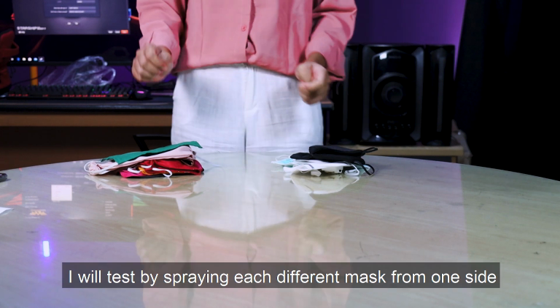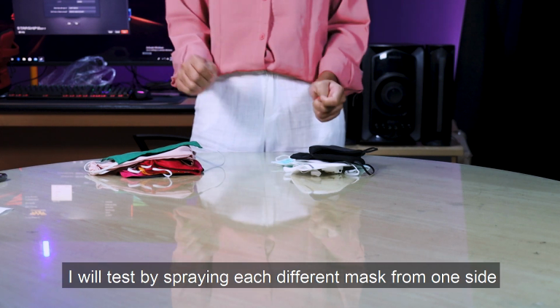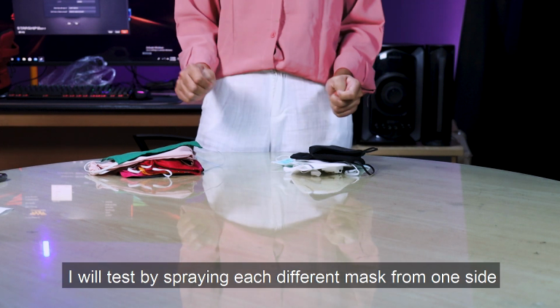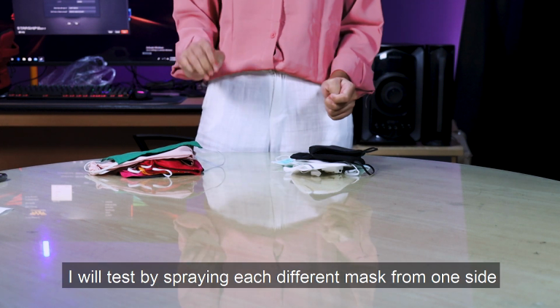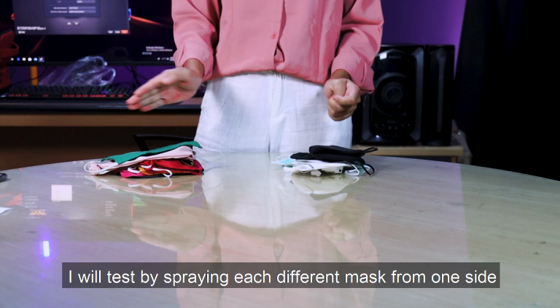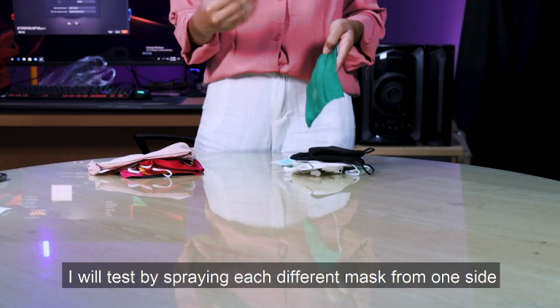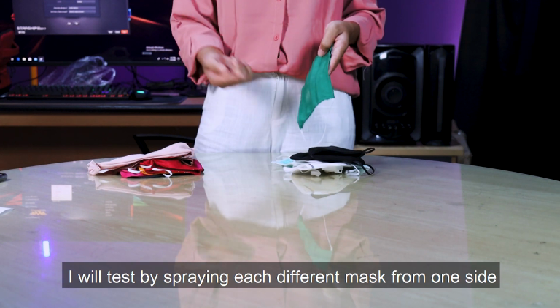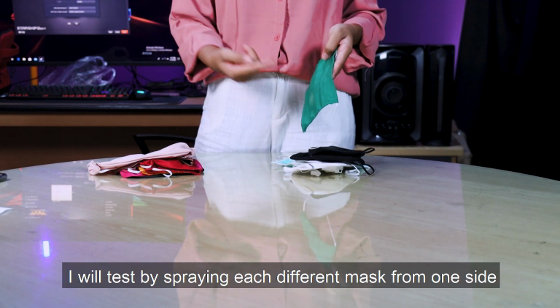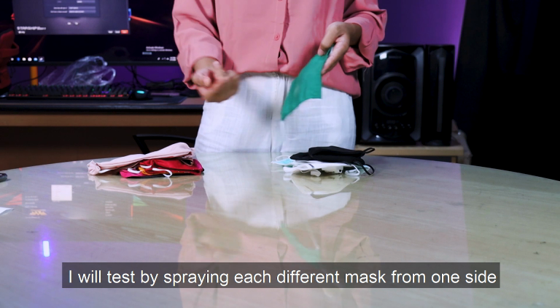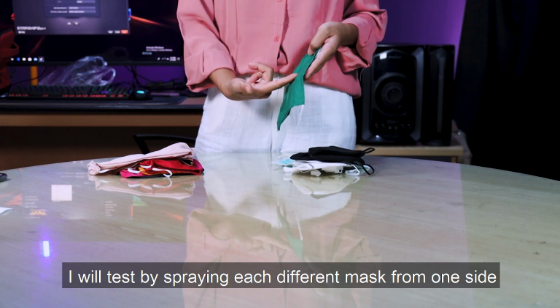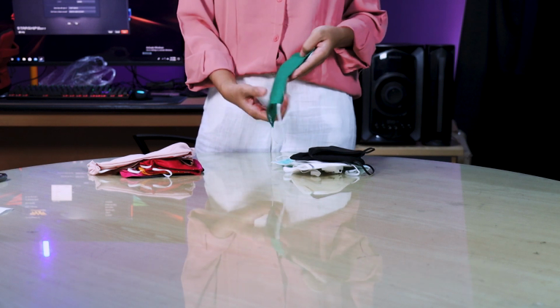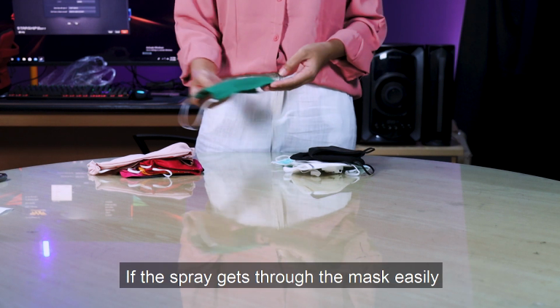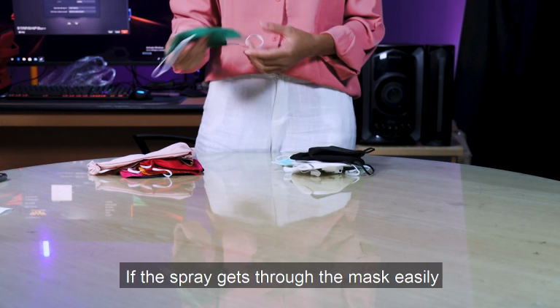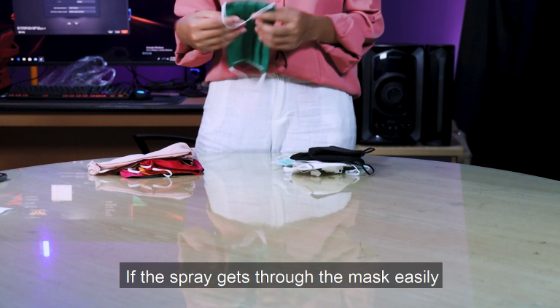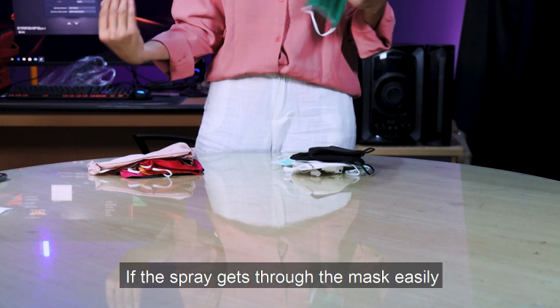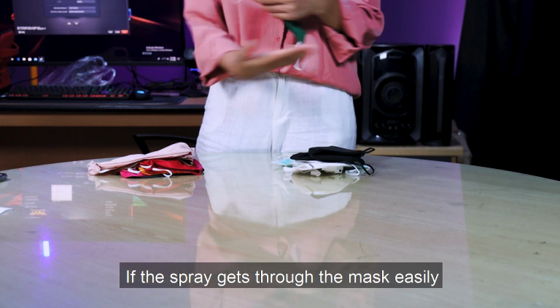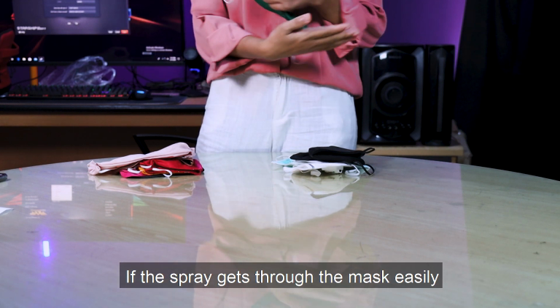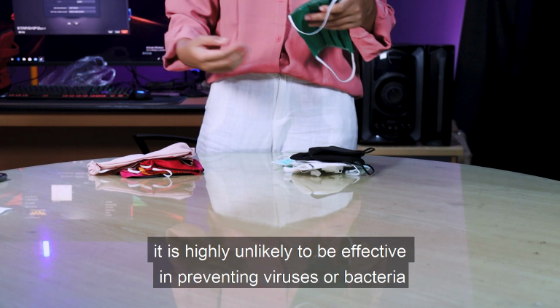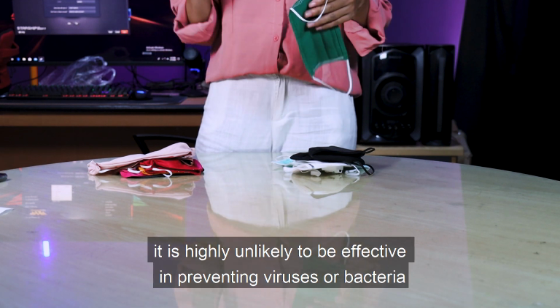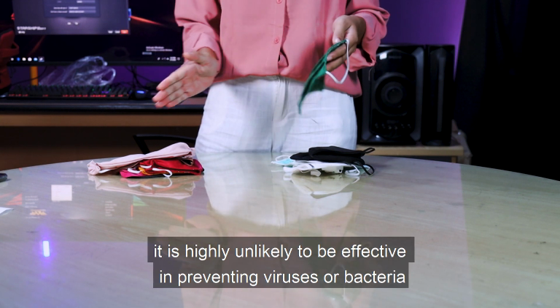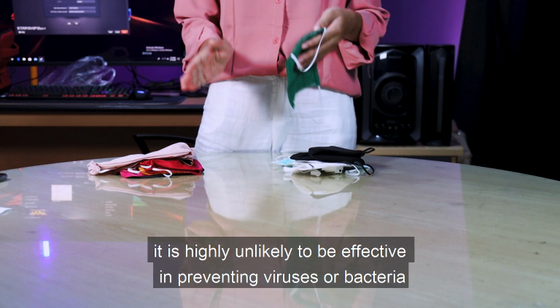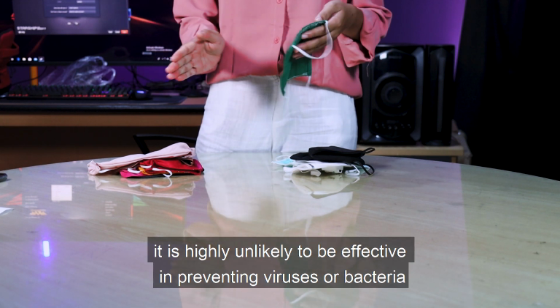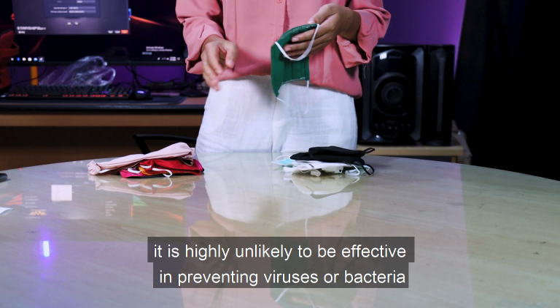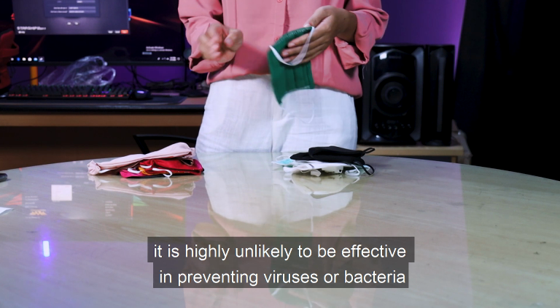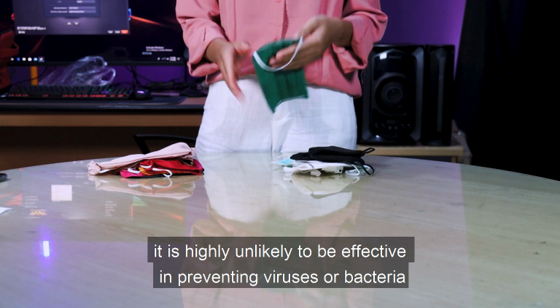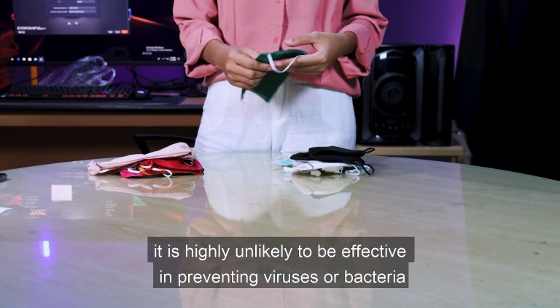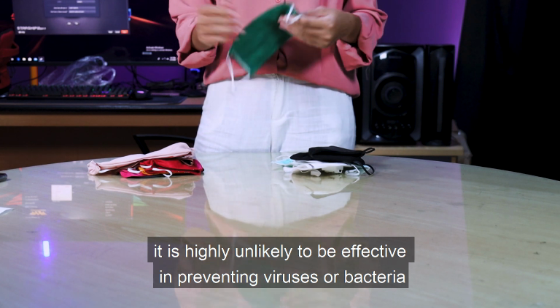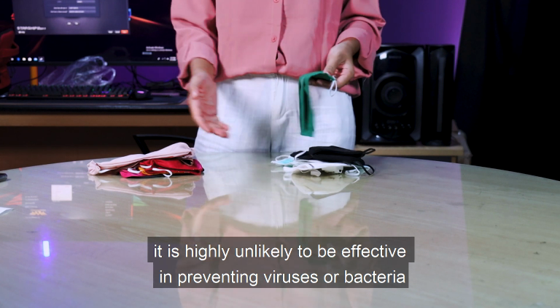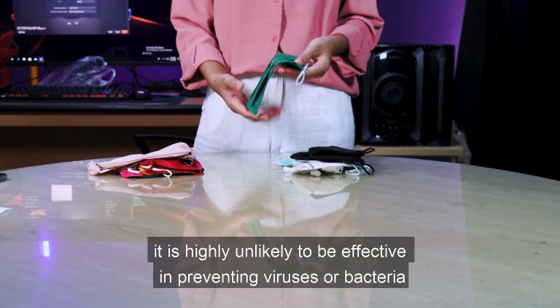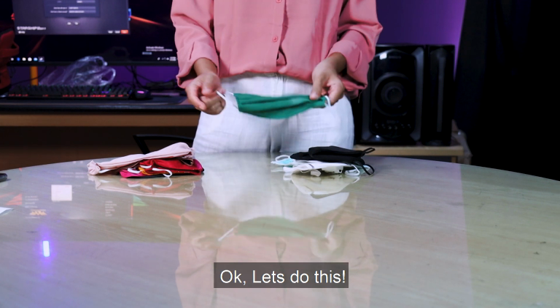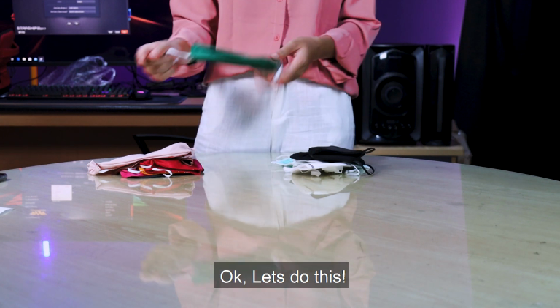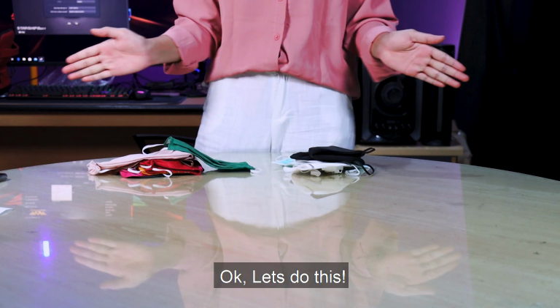I will test by spraying each different mask from one side. If the spray gets through a mask easily, it is highly unlikely to be effective in preventing virus and bacteria. Ok, let's do this!